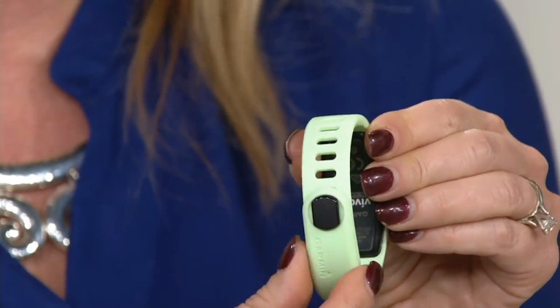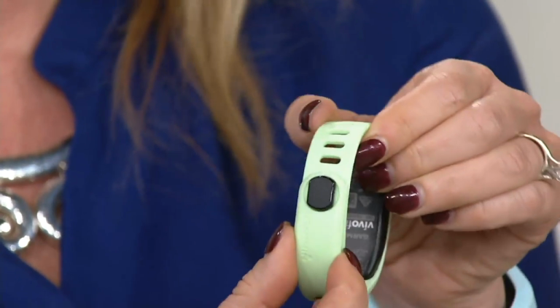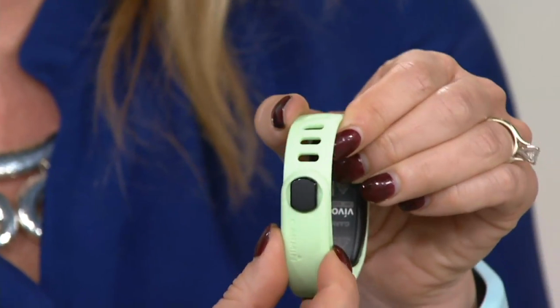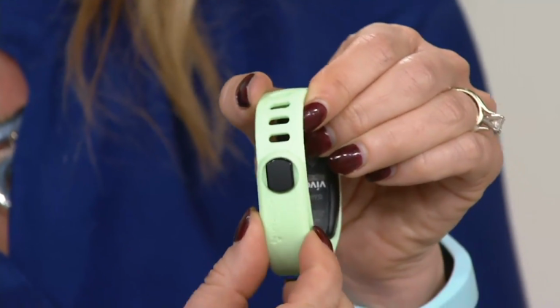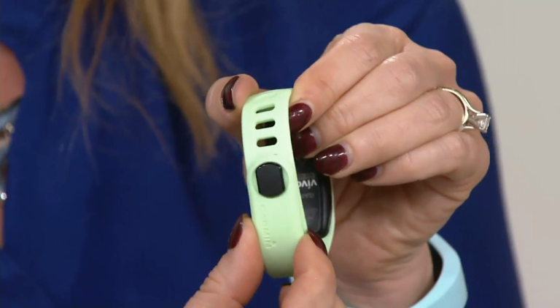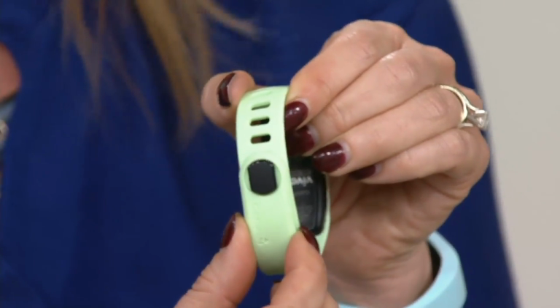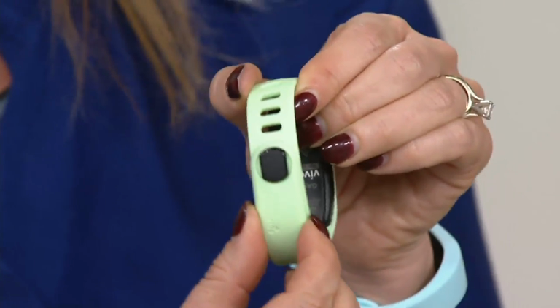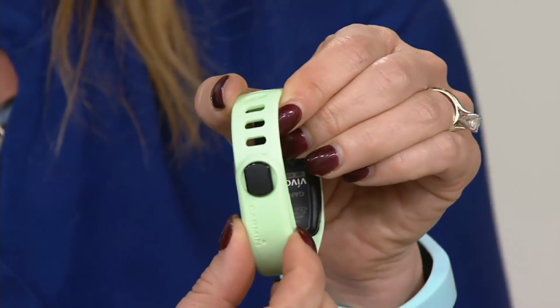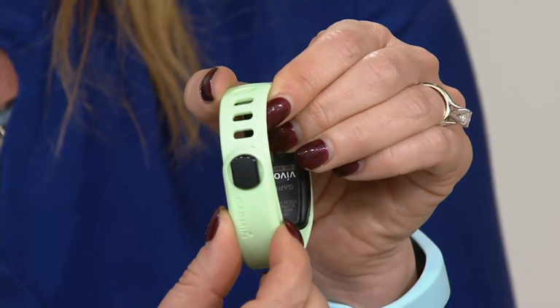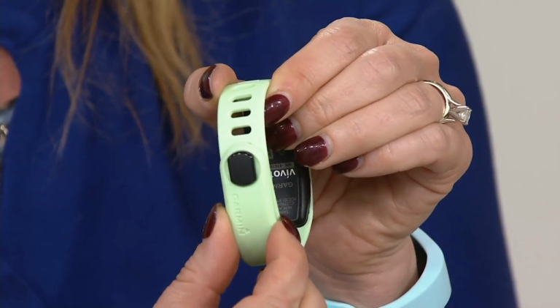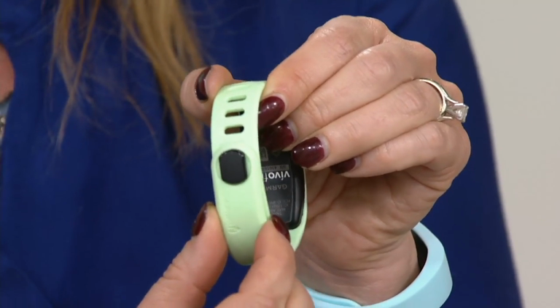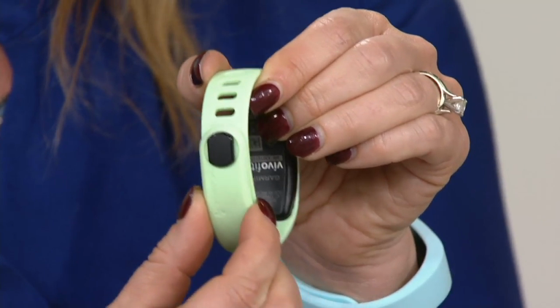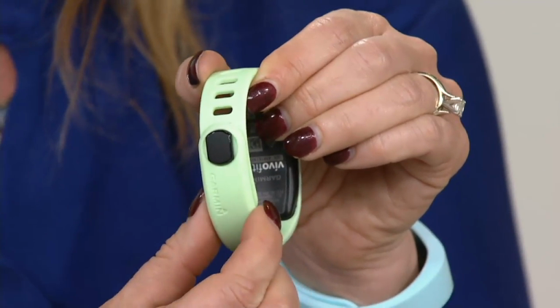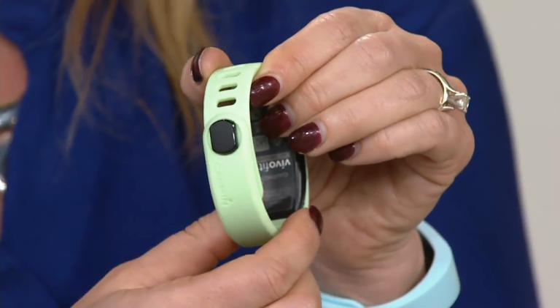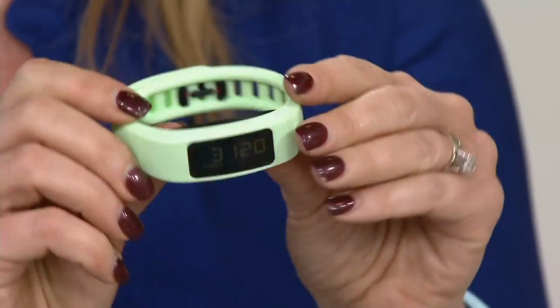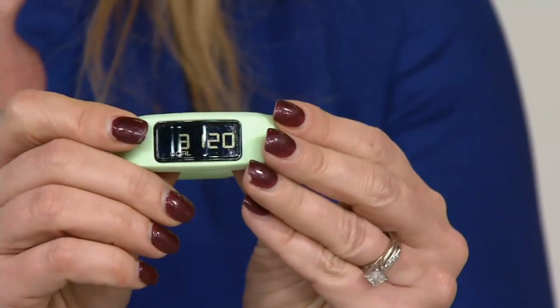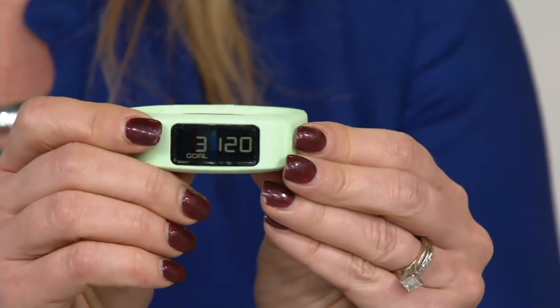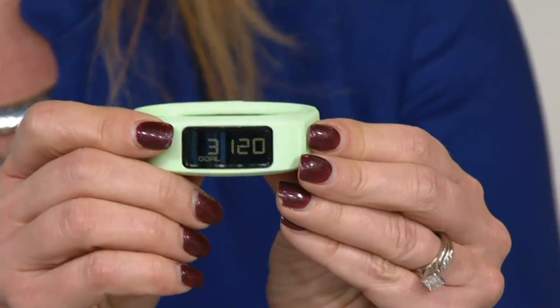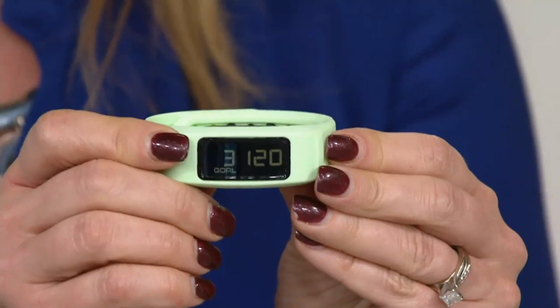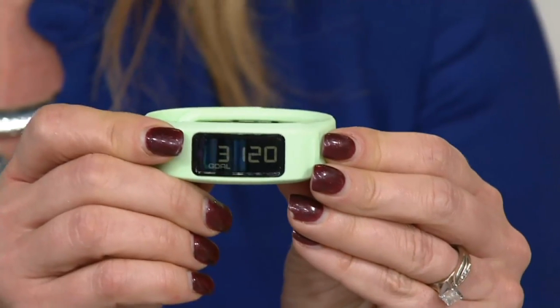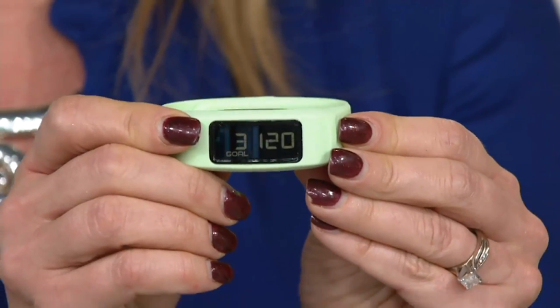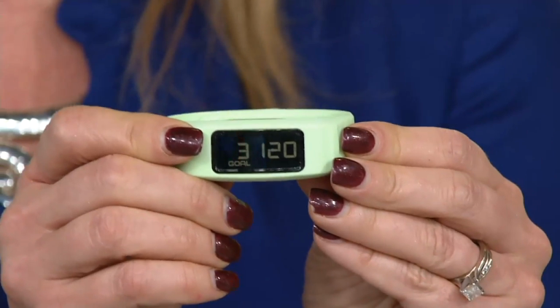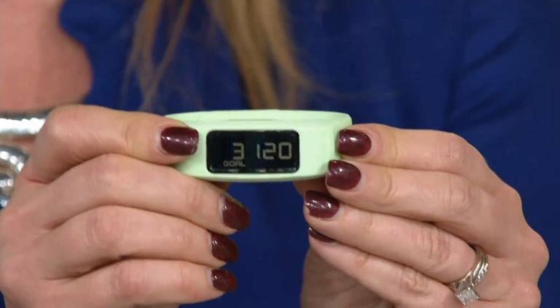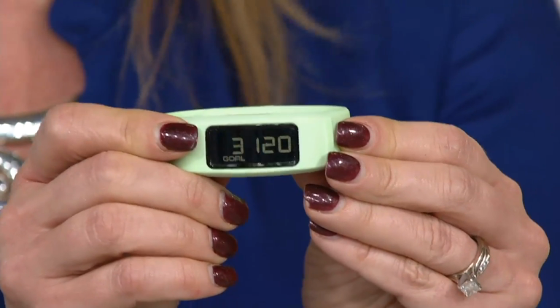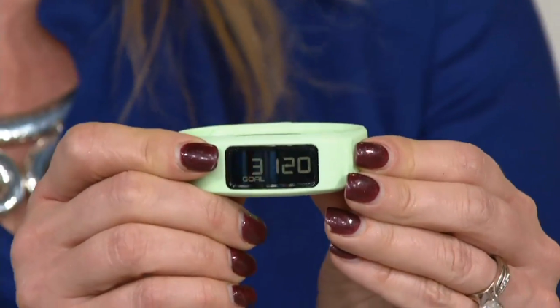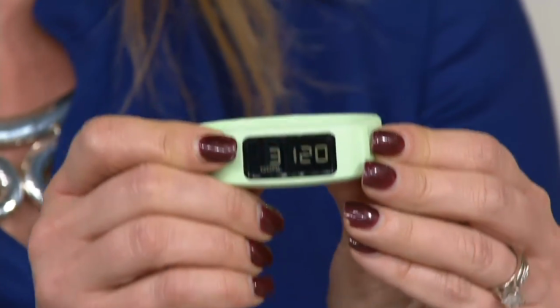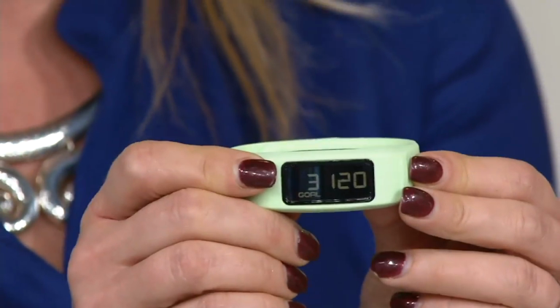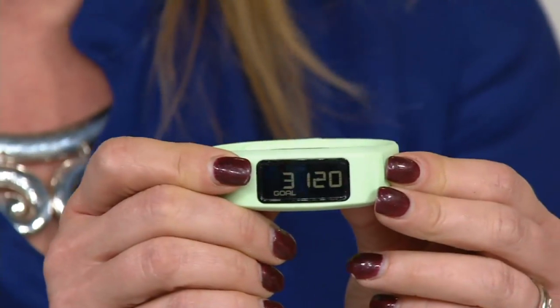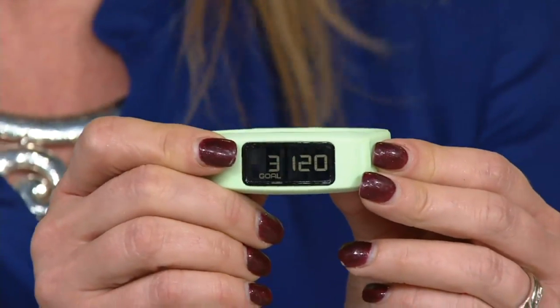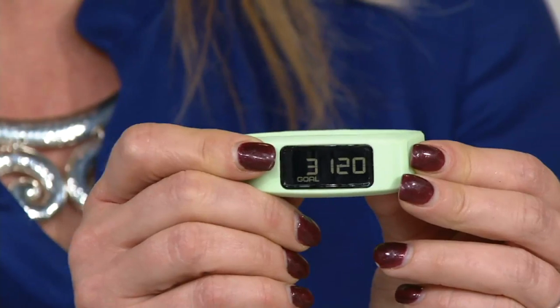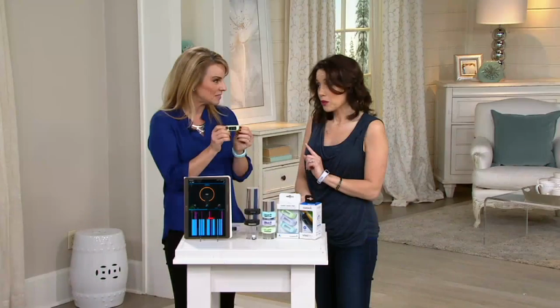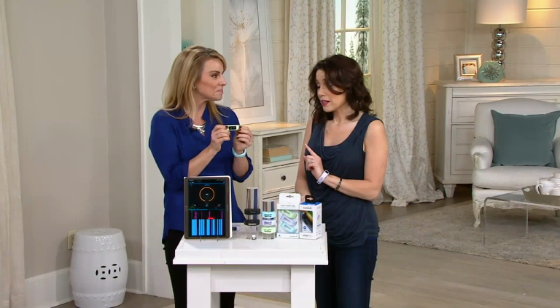The second biggest feature is a locking band that locks into place, so you're never going to lose it — that's been a big complaint with some other brands. The third biggest feature, and the one I love most, is that it comes with a watch battery already installed, so you don't have to charge it.